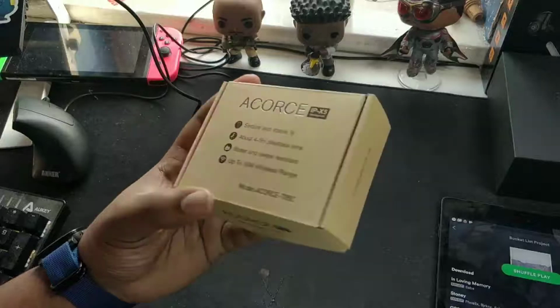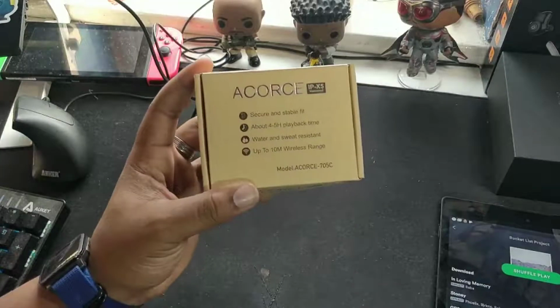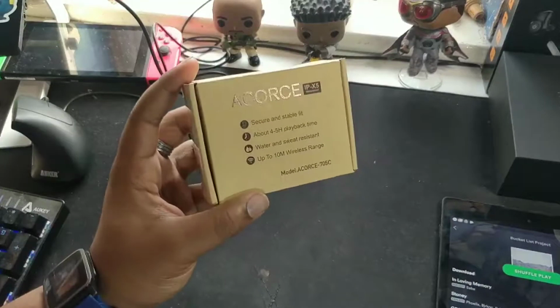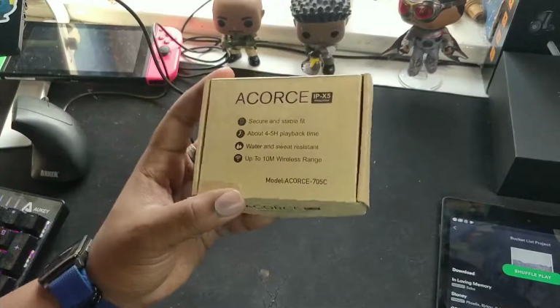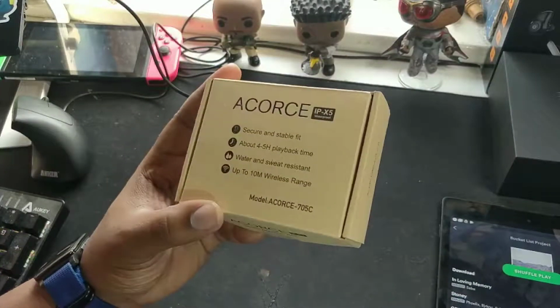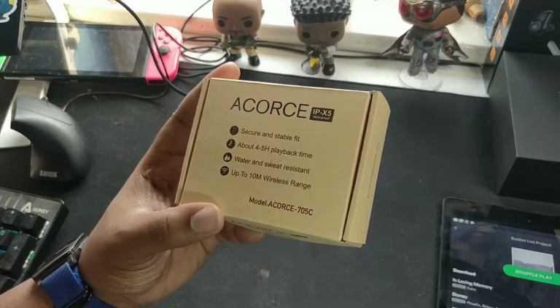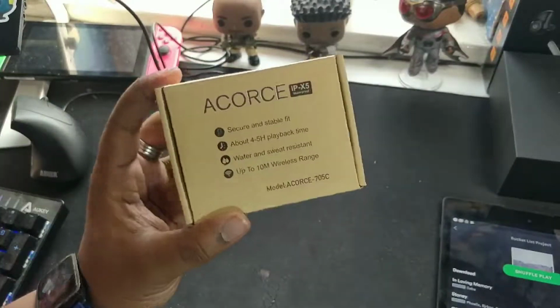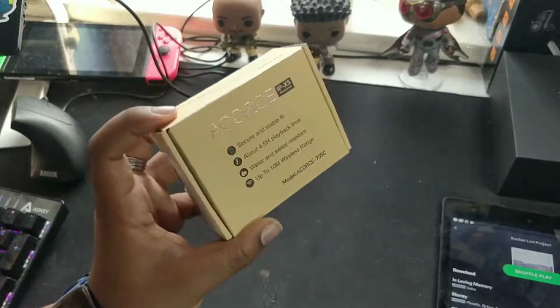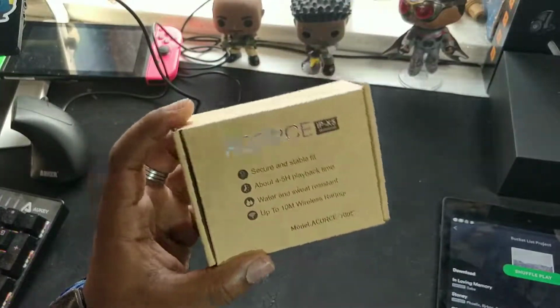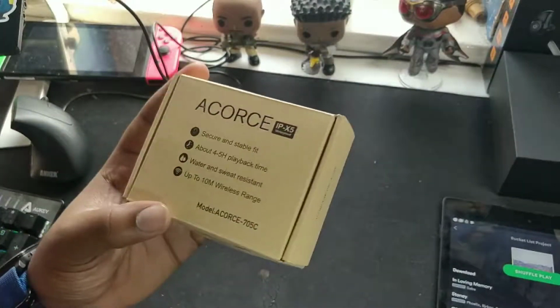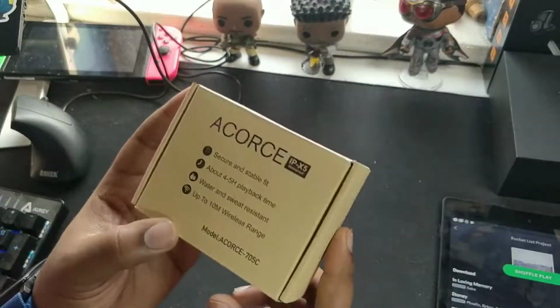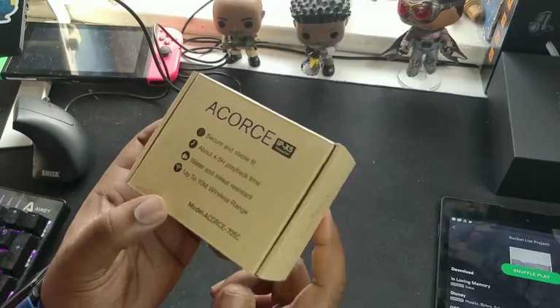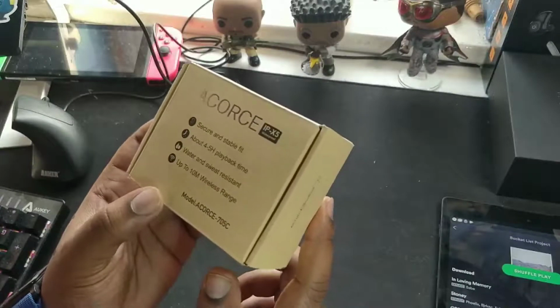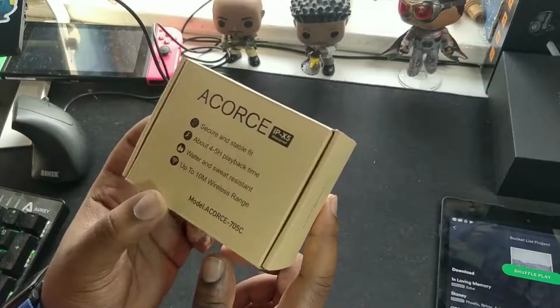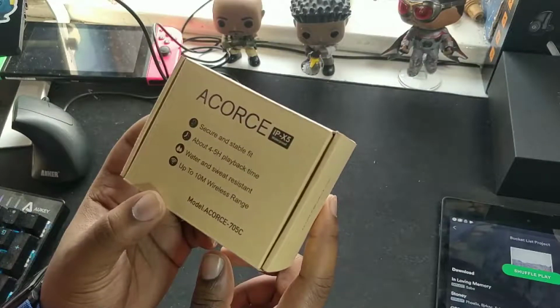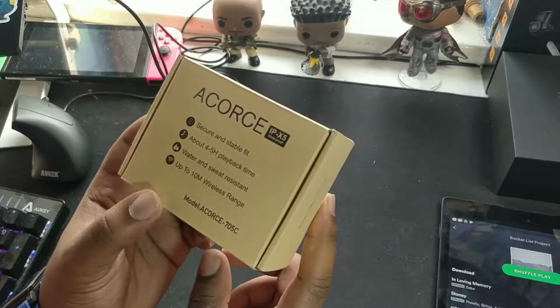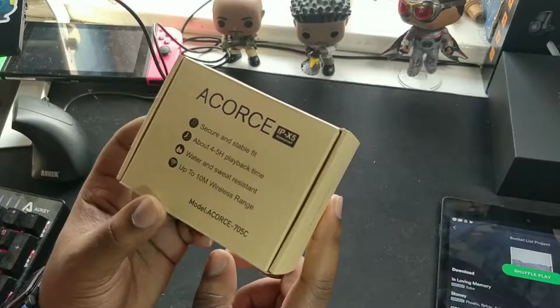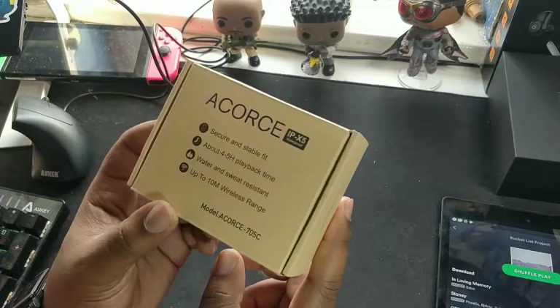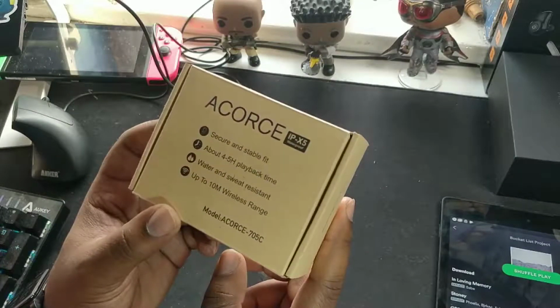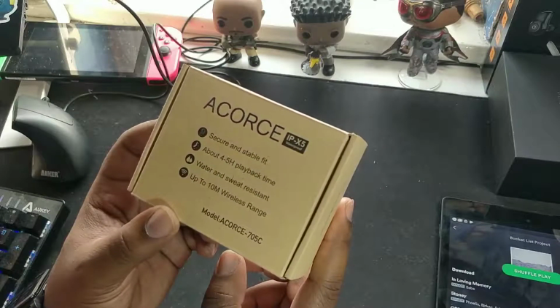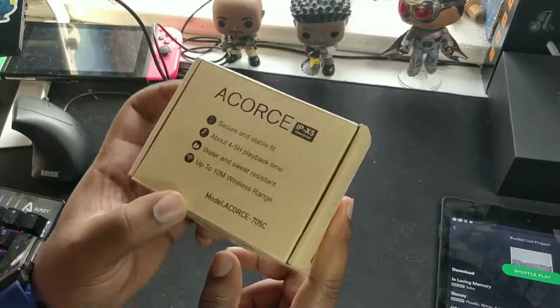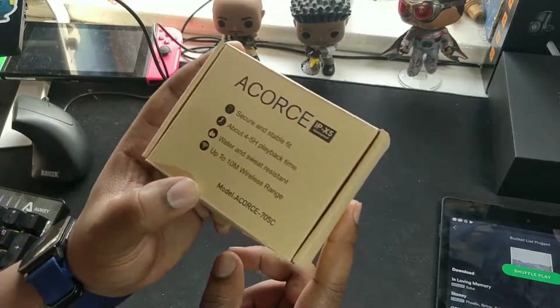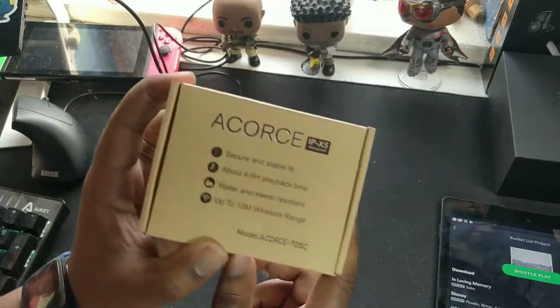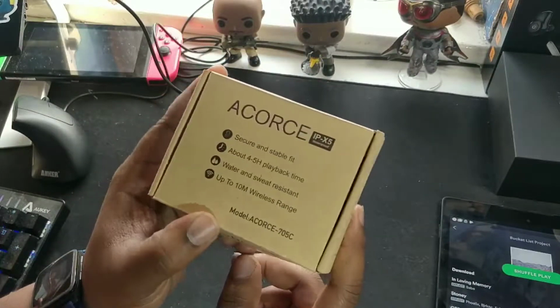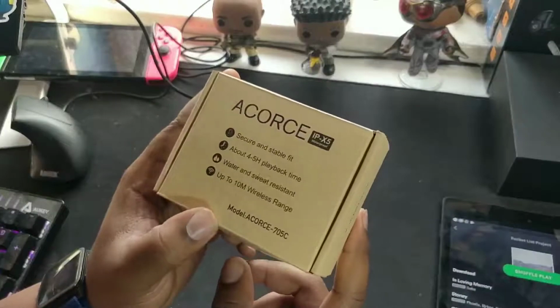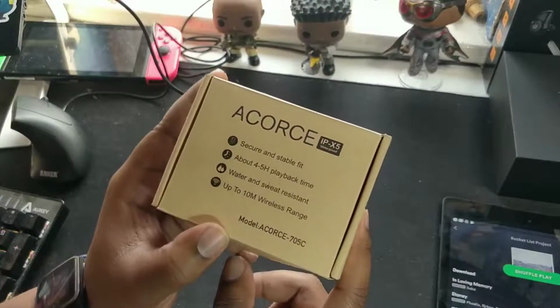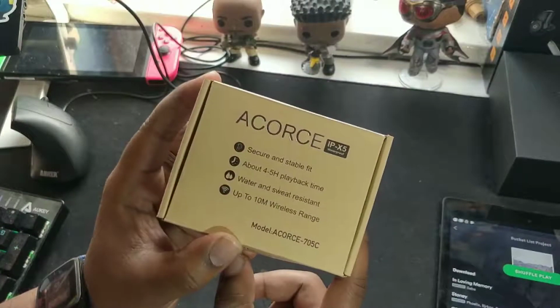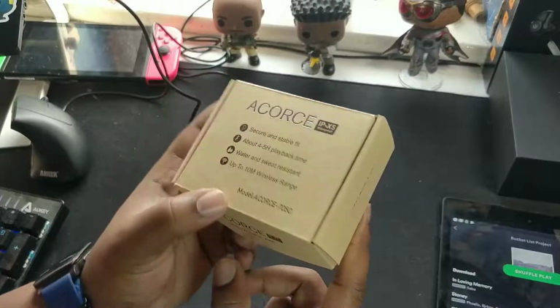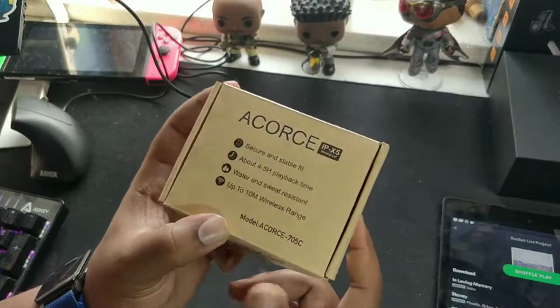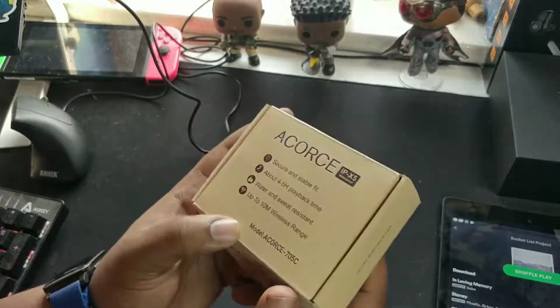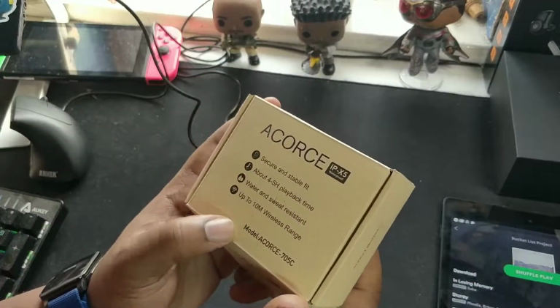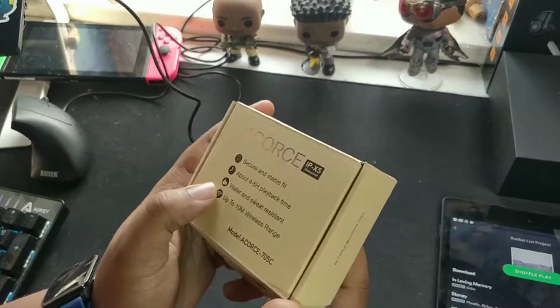Hey, what's going on YouTube, JJMo TV HD. We're out here with another little mini review for some Bluetooth earphones on Amazon. The company's called Acourse, or I think the product's called Acourse — I'm not too sure.